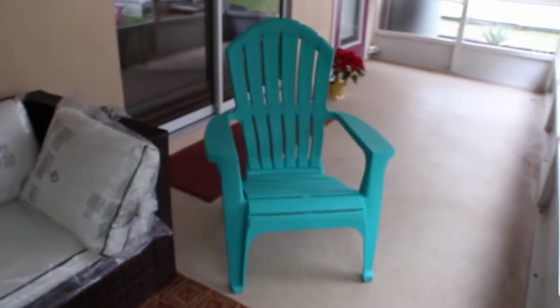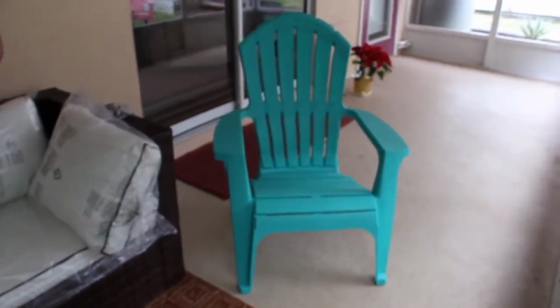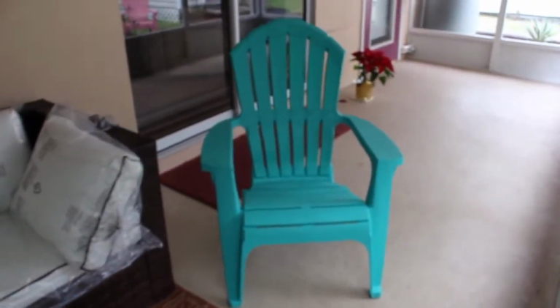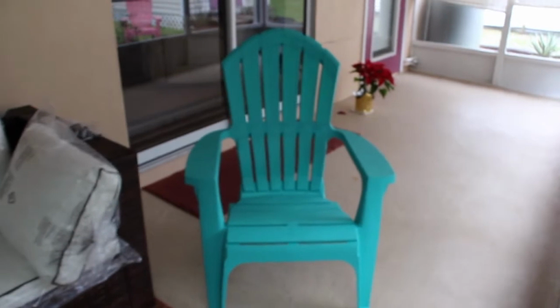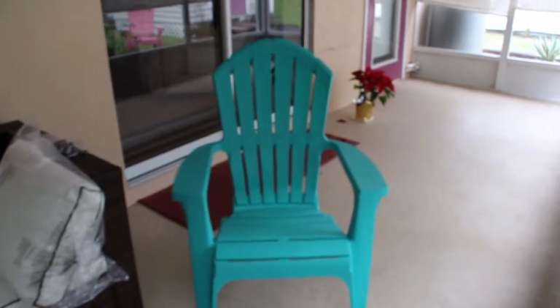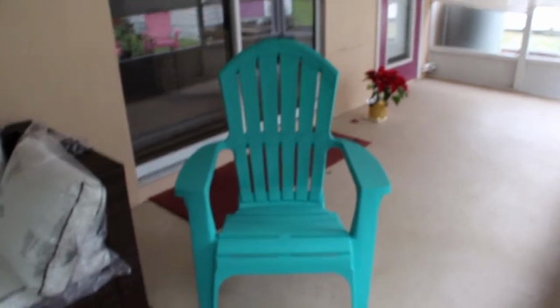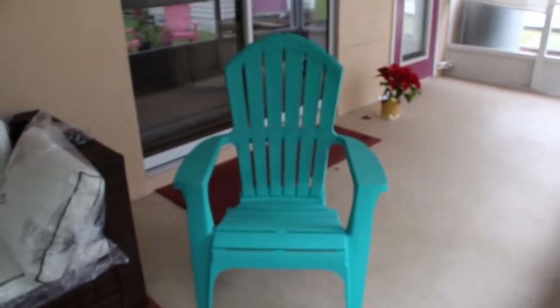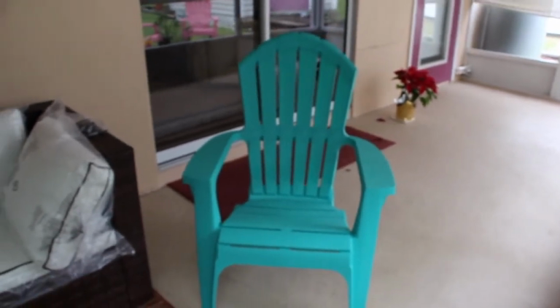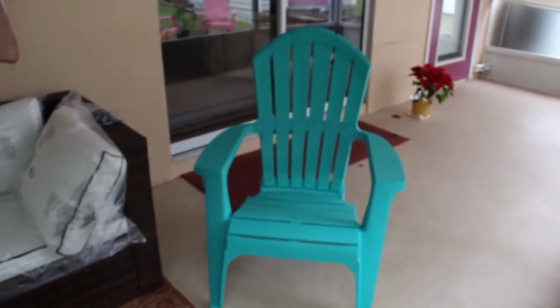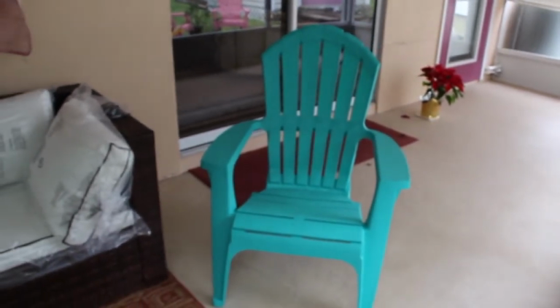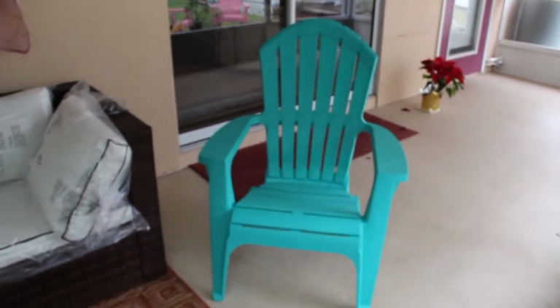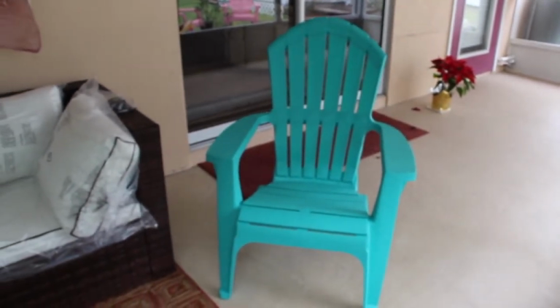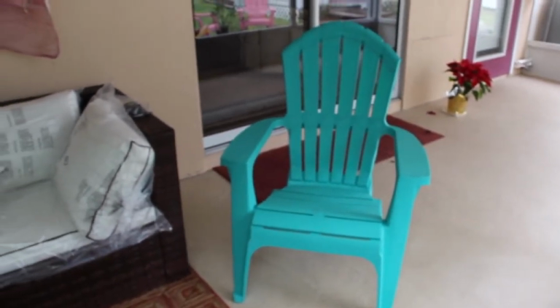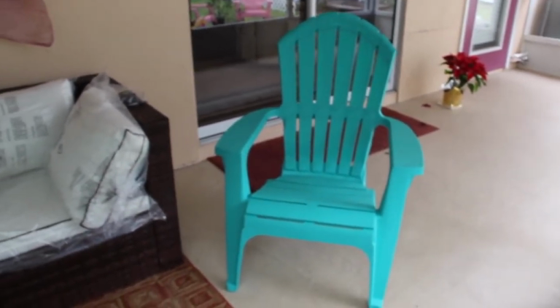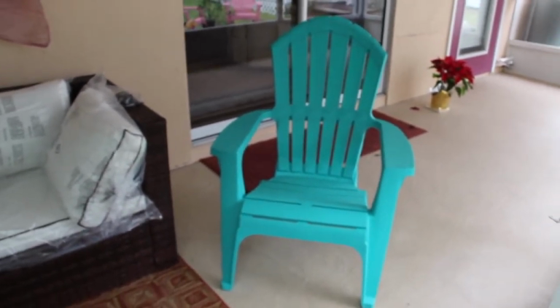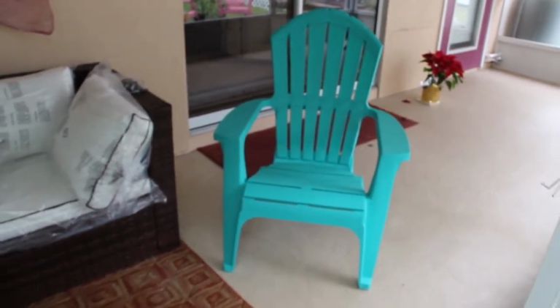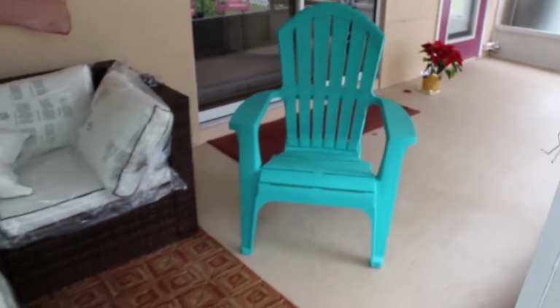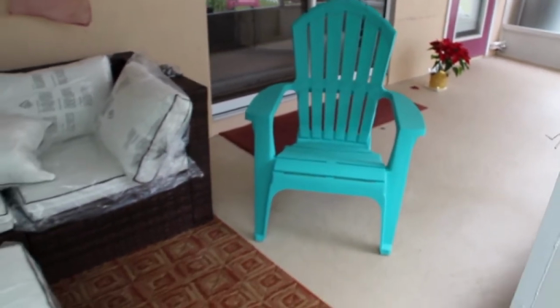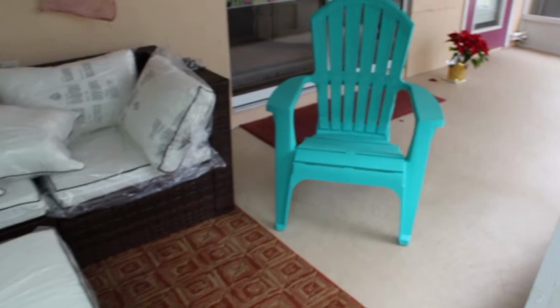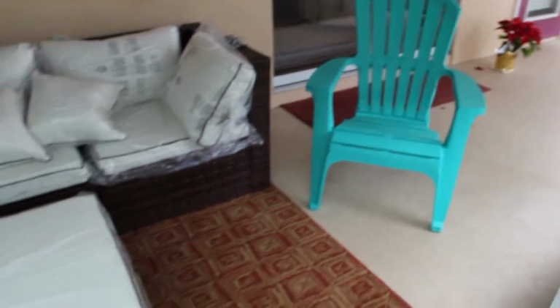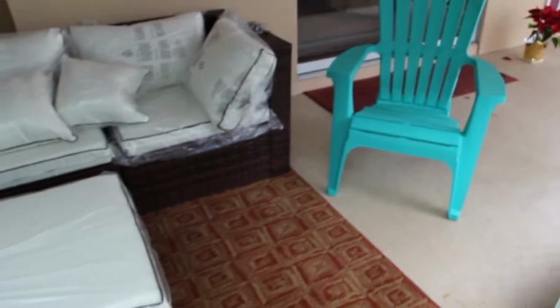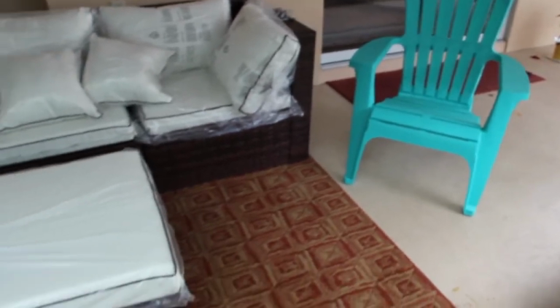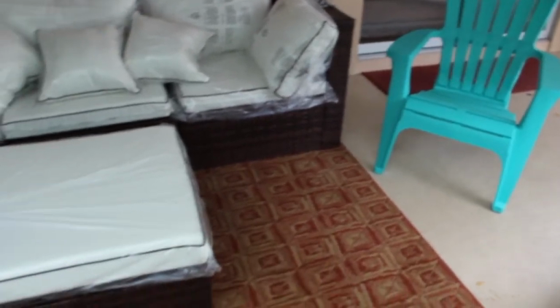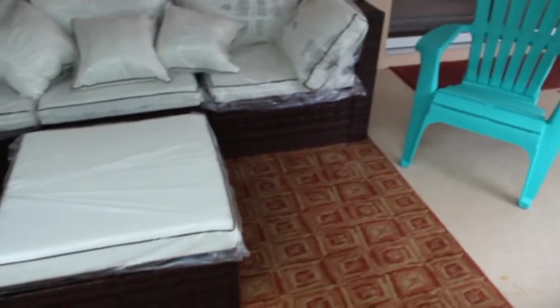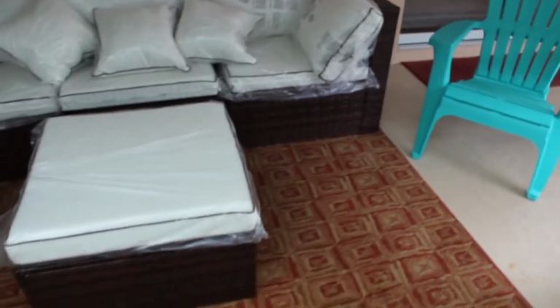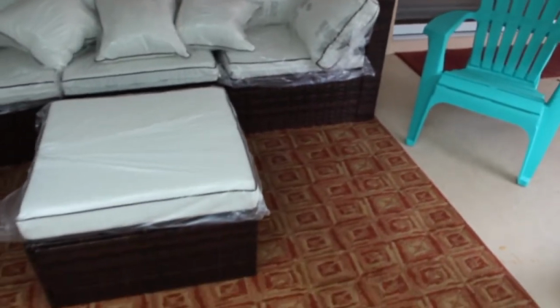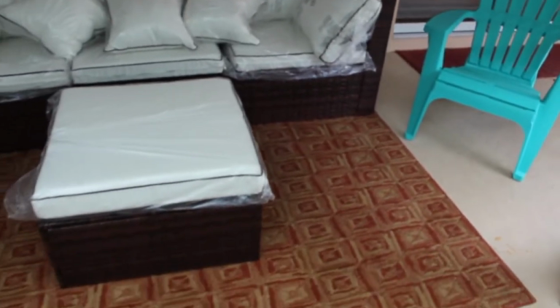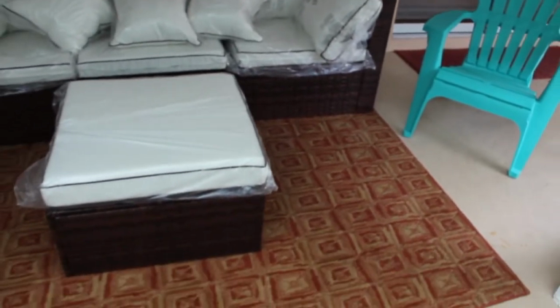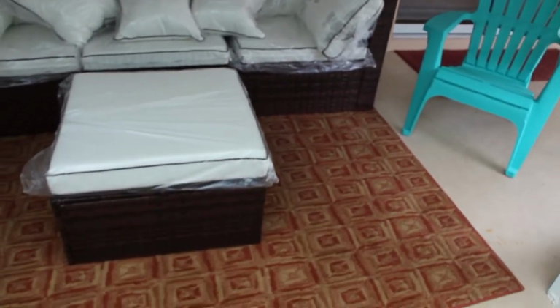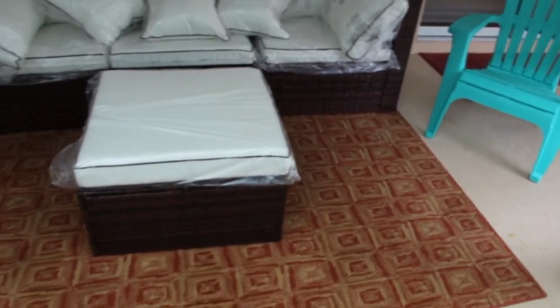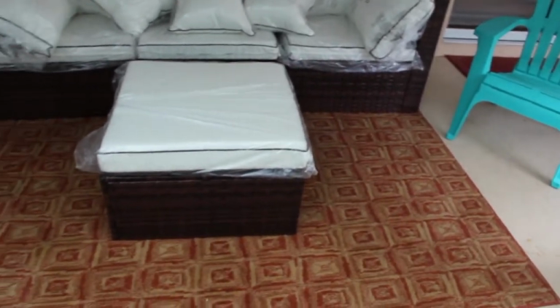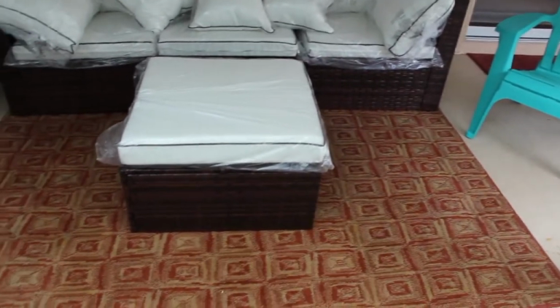And these two chairs — I purchased them at Walmart. This rug I also purchased at Walmart.